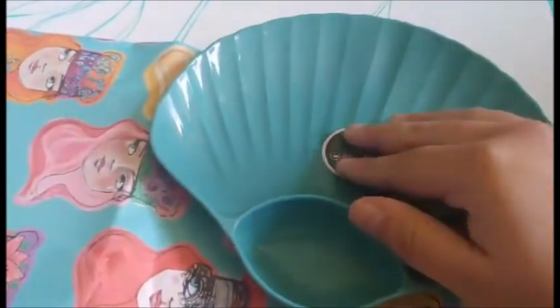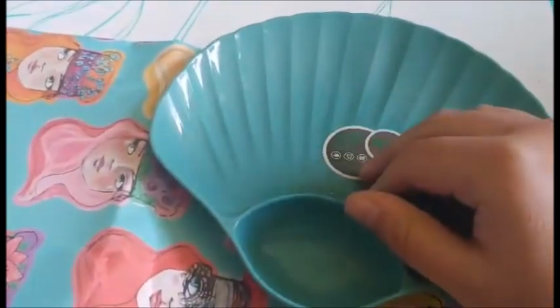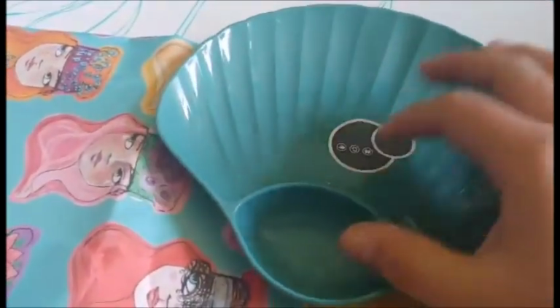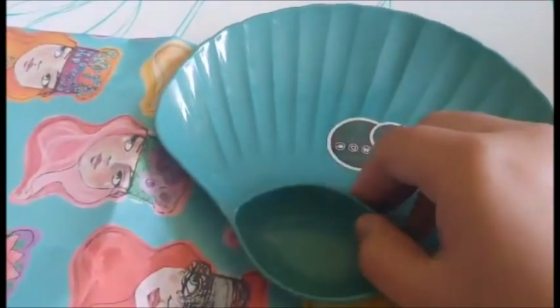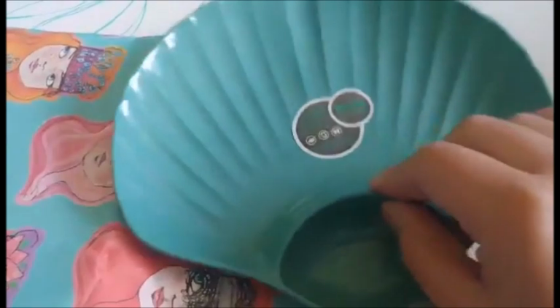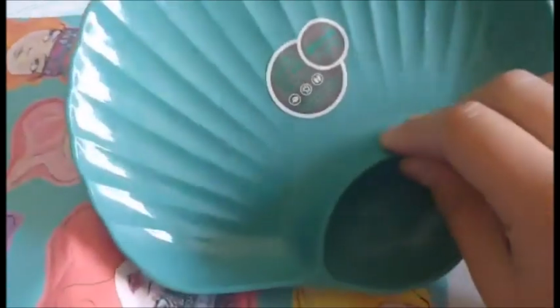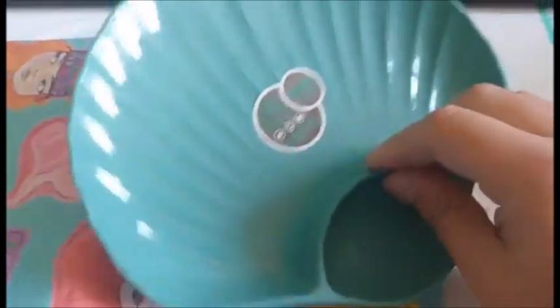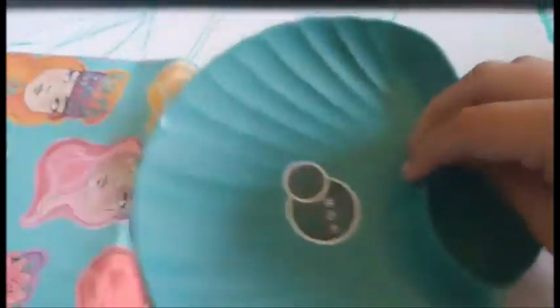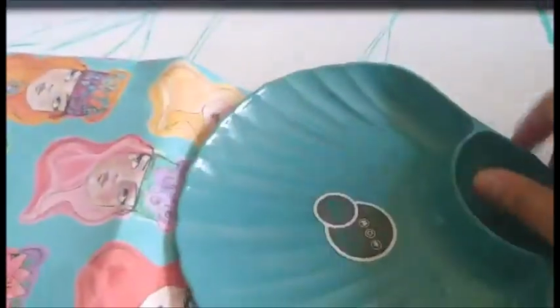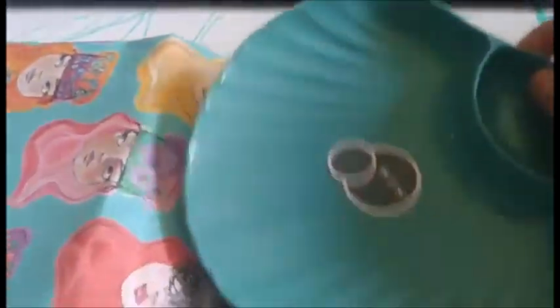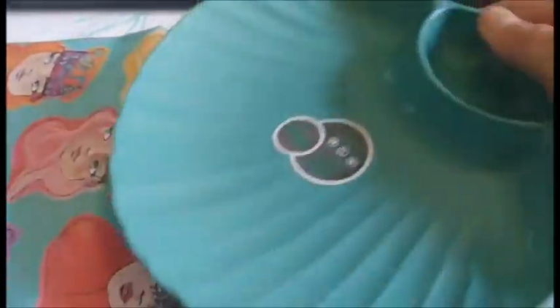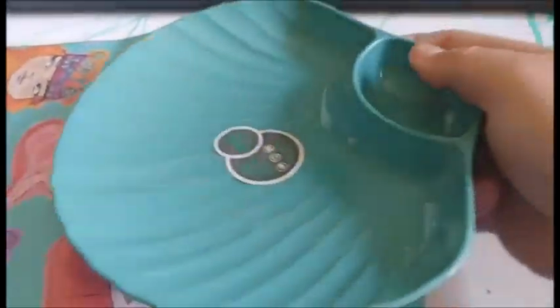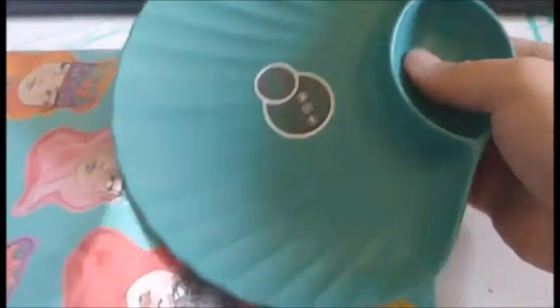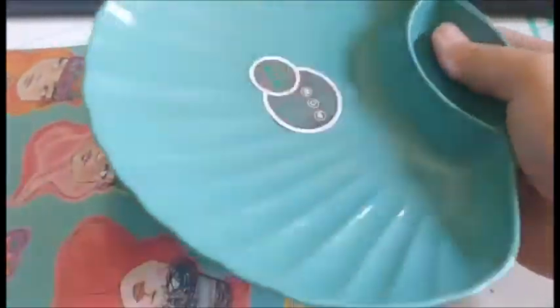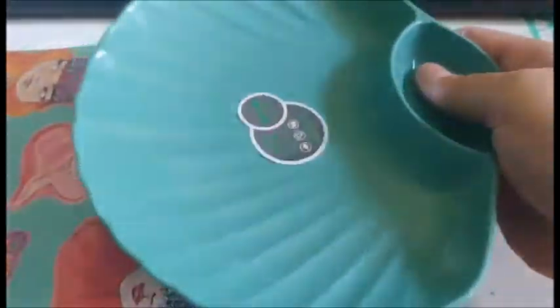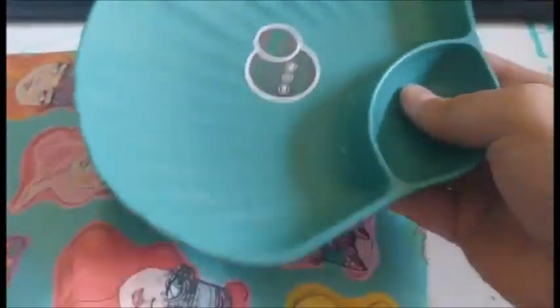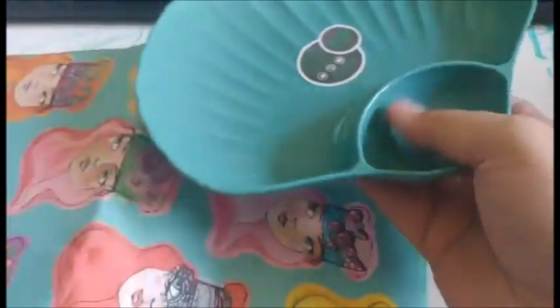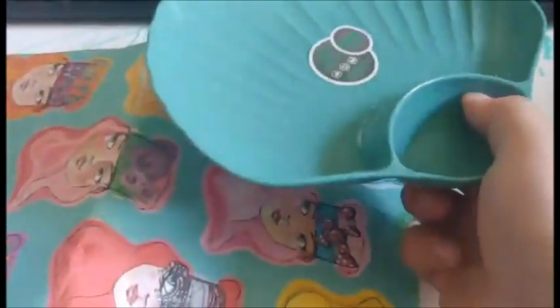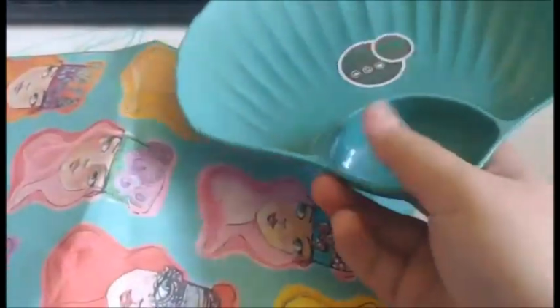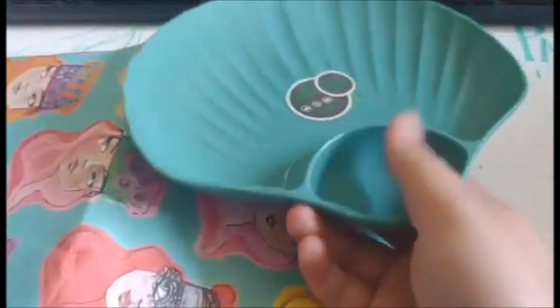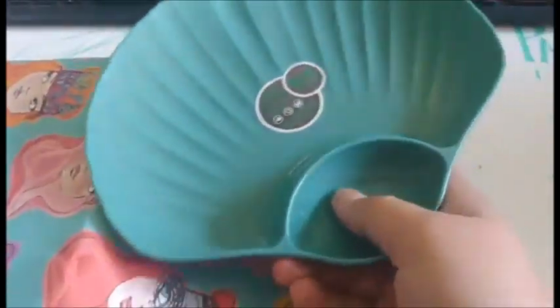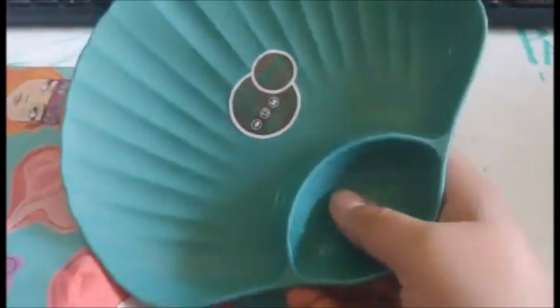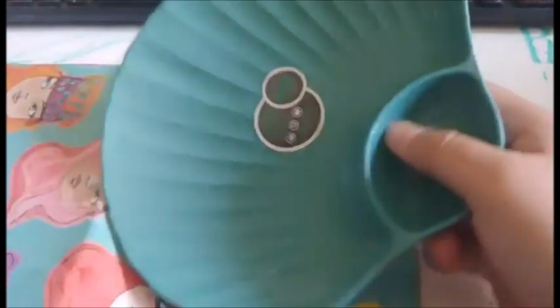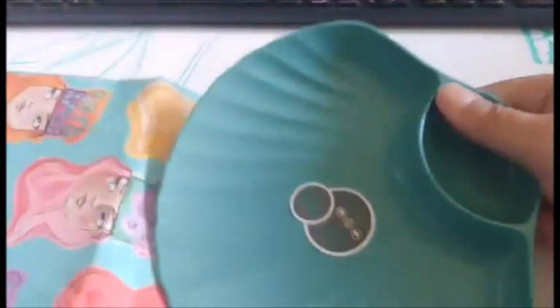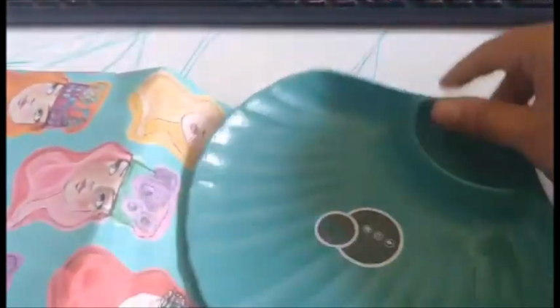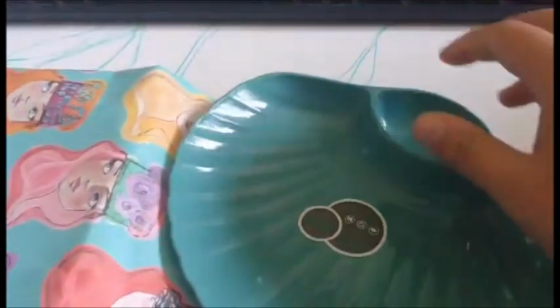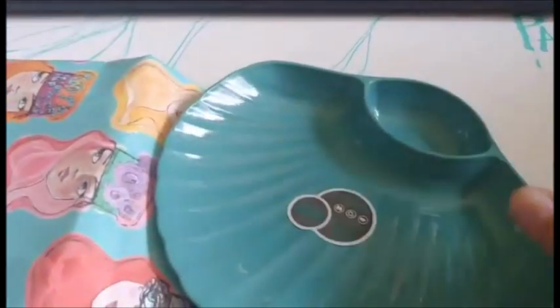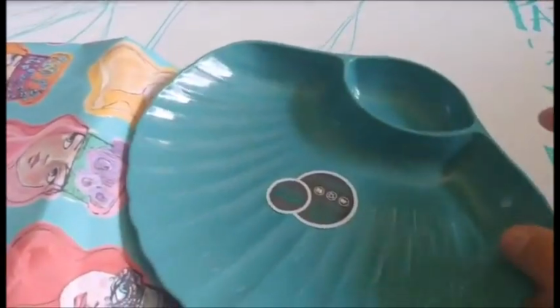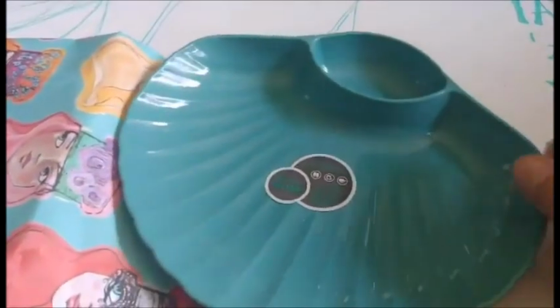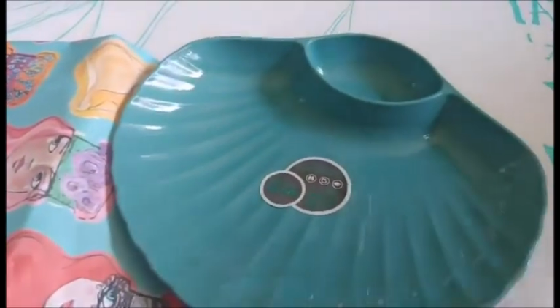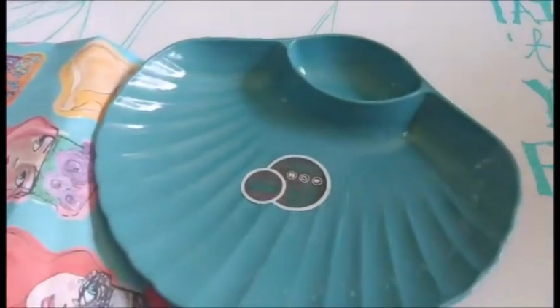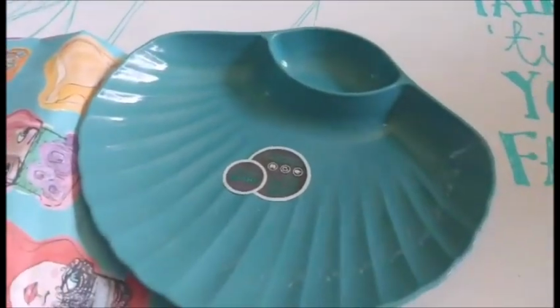I forgot I did order this palette. This is a paint palette that's shaped like a seashell. It's called the Neptune's palette.